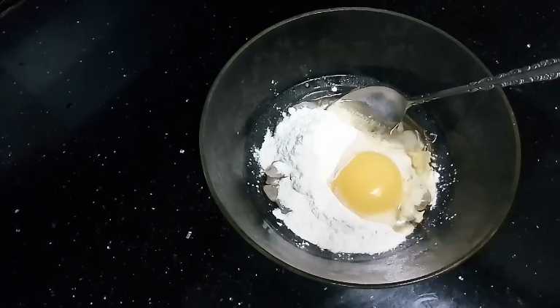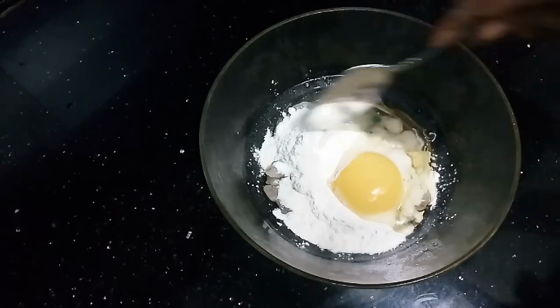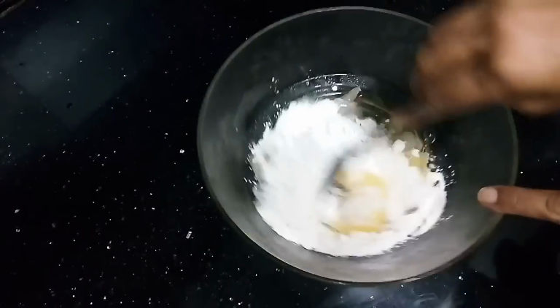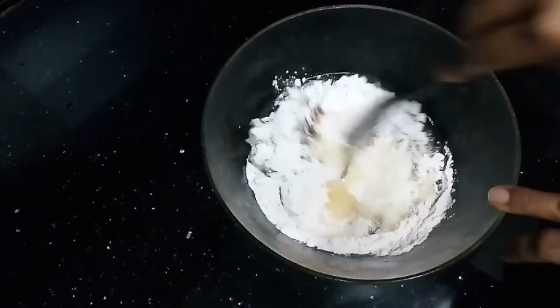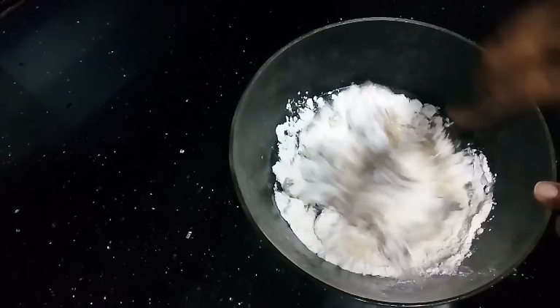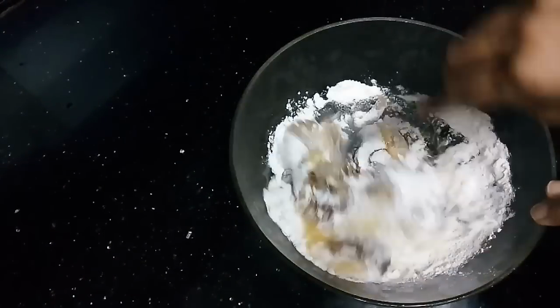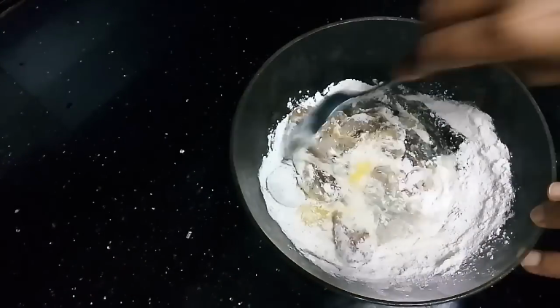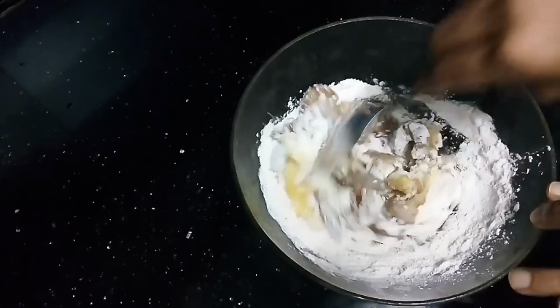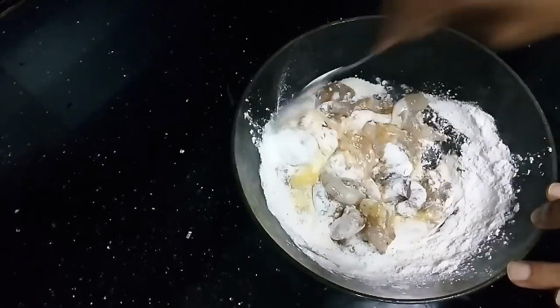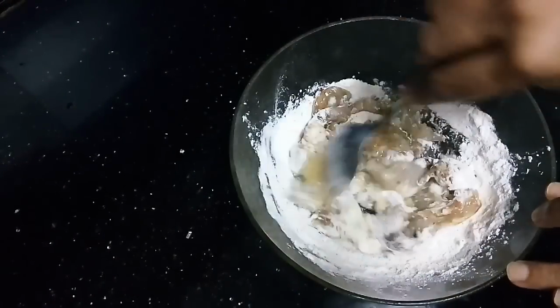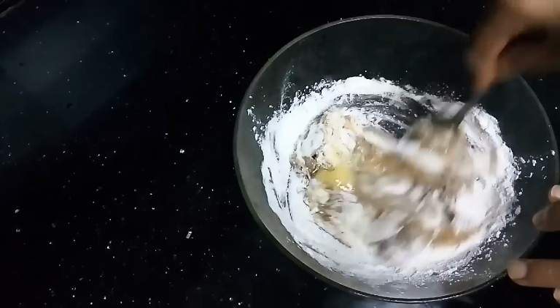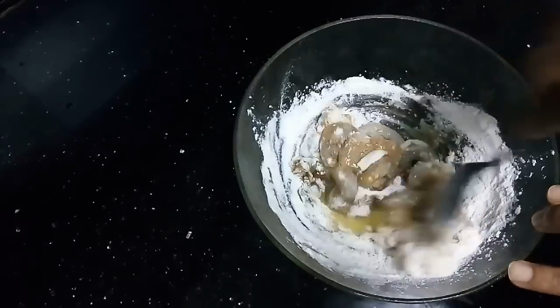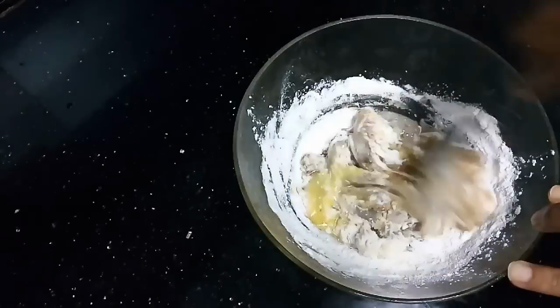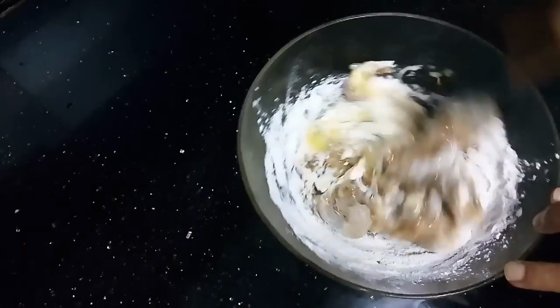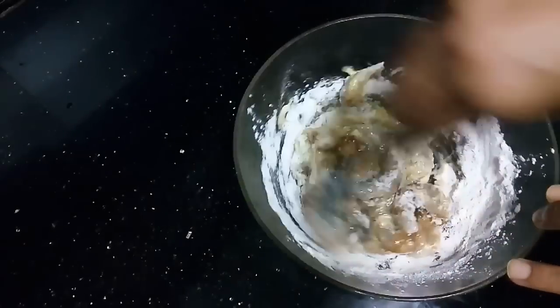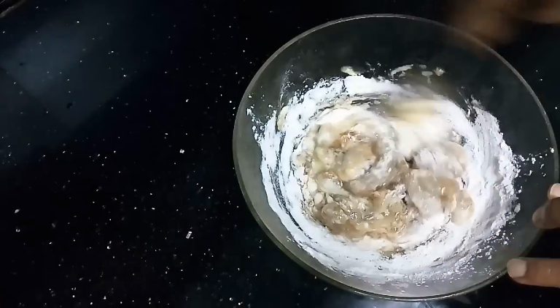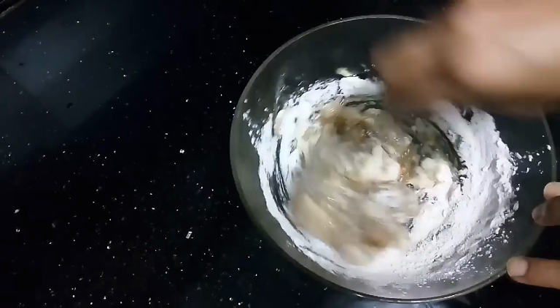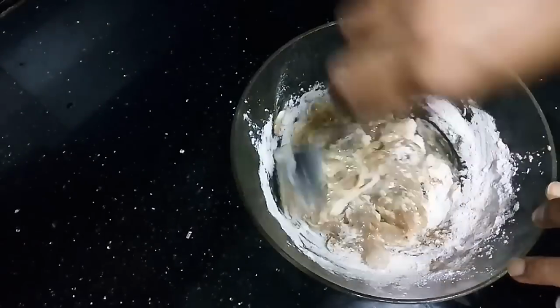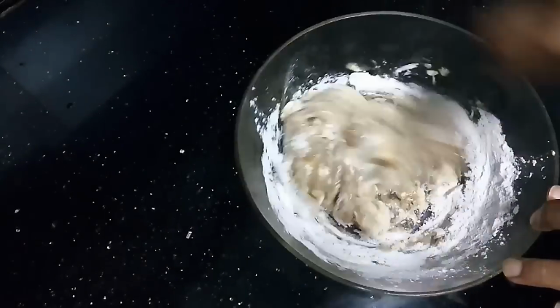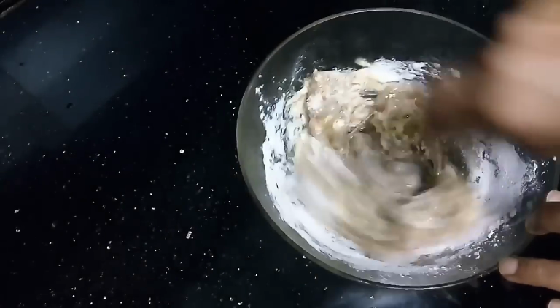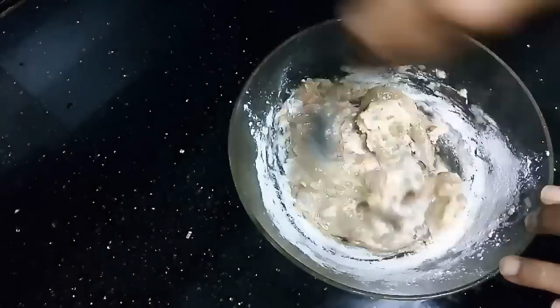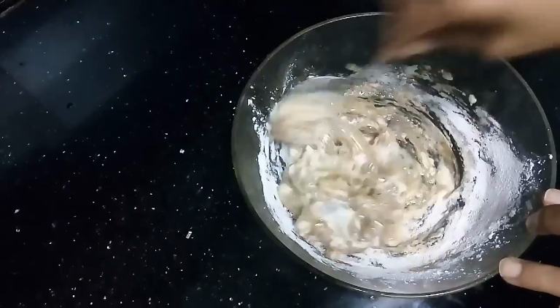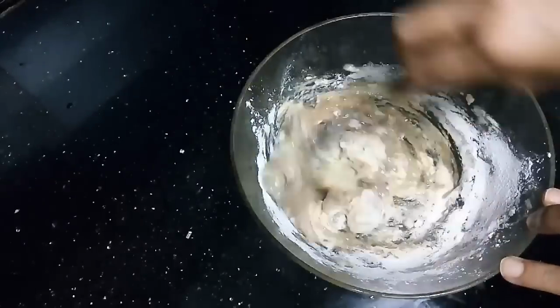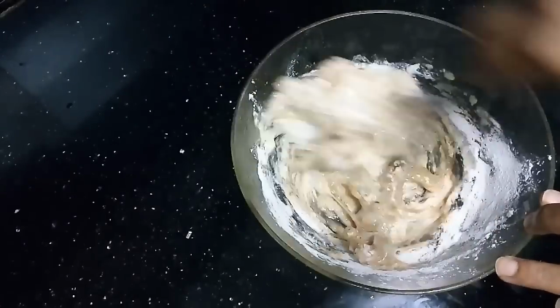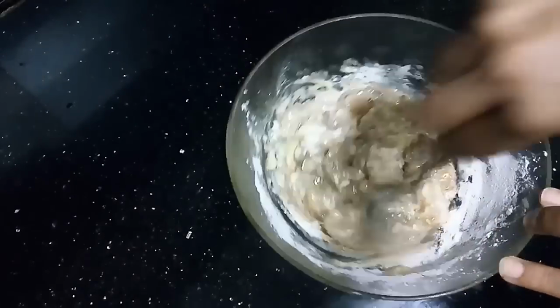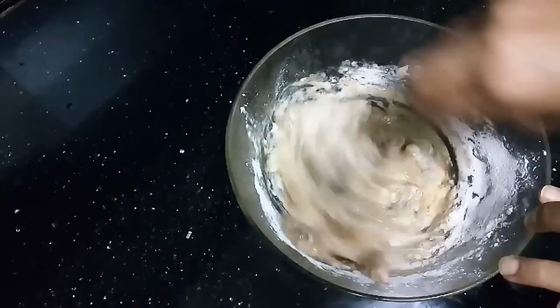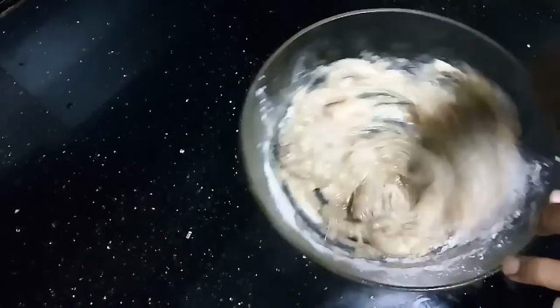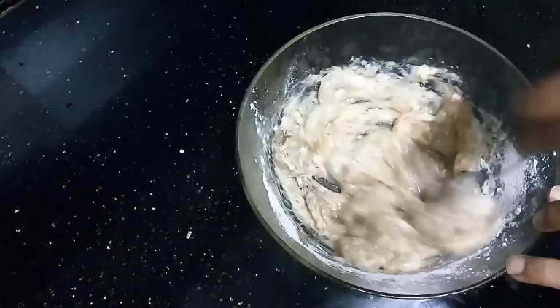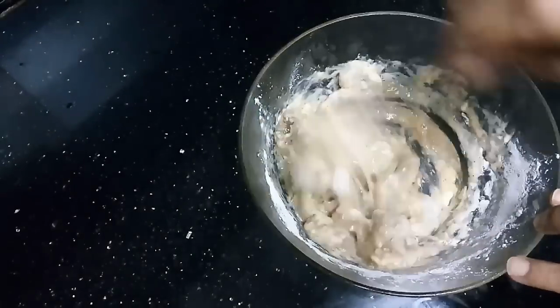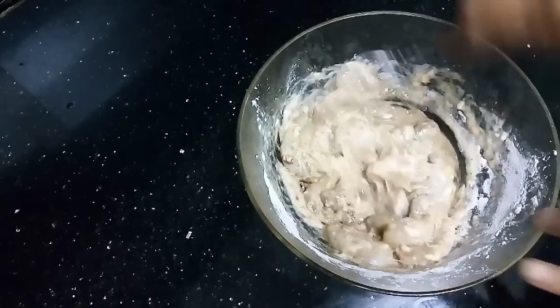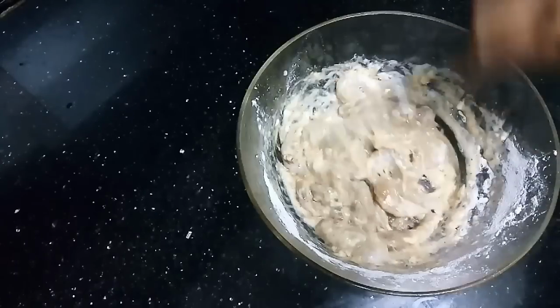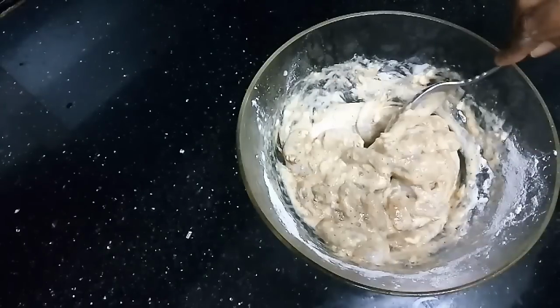Mix it well. Now we will deep-fry the prawns. I have put the prawns in, mix it well and deep-fry the prawns.